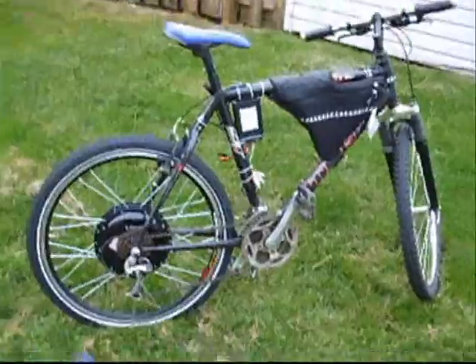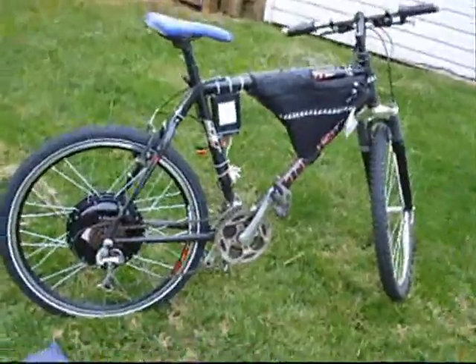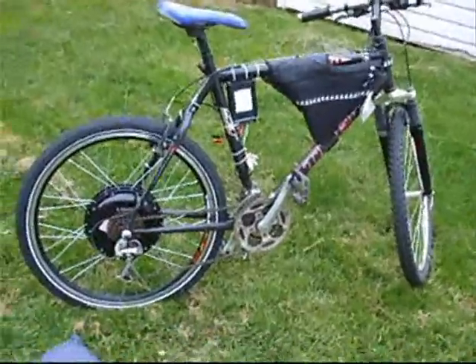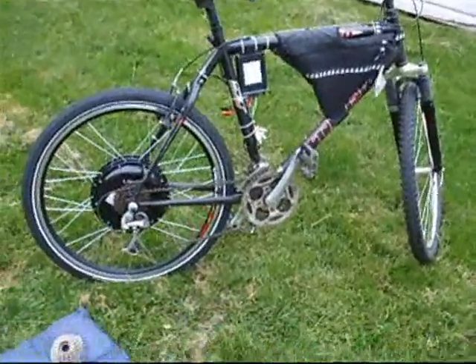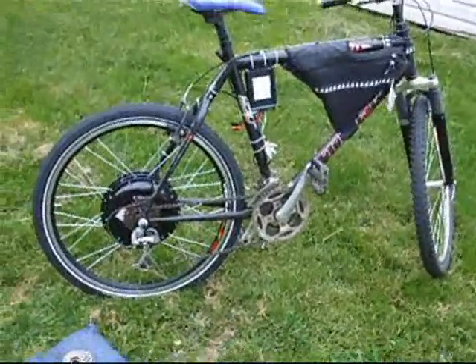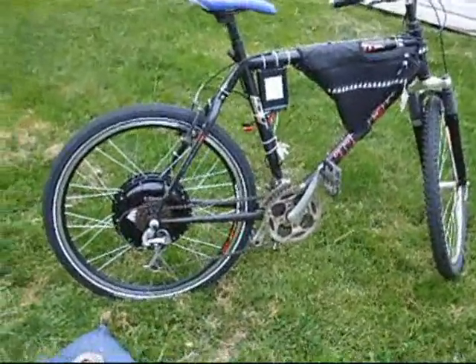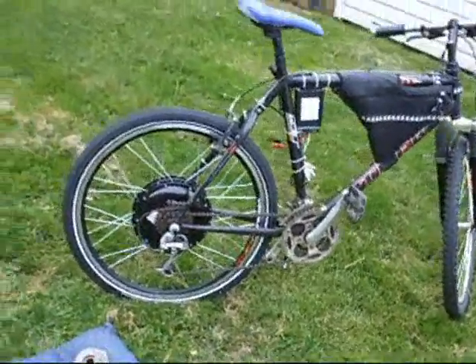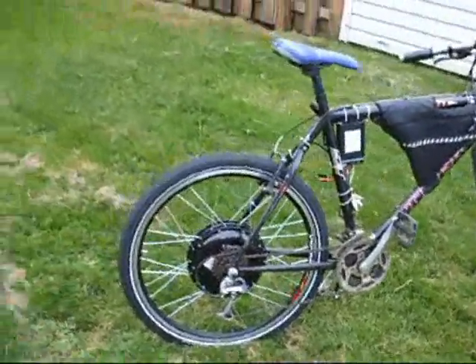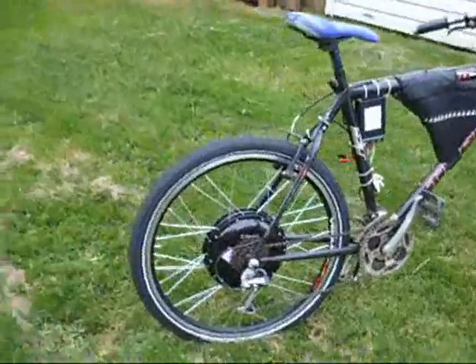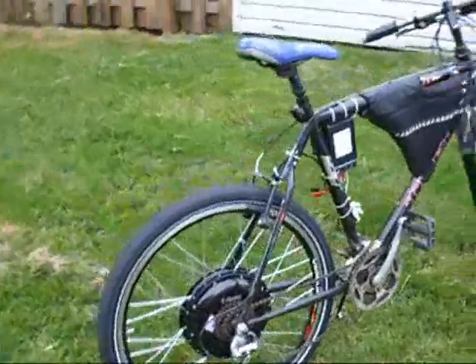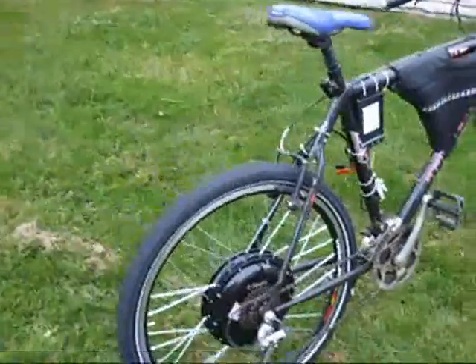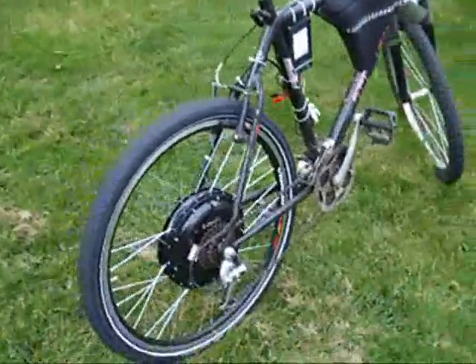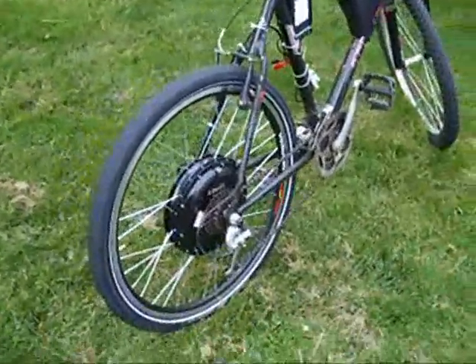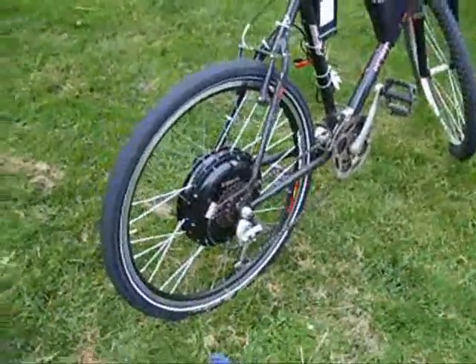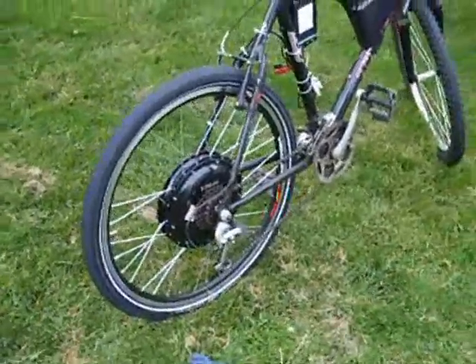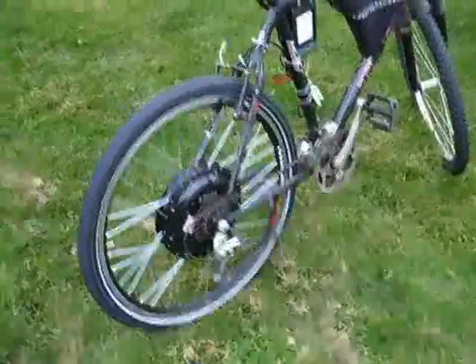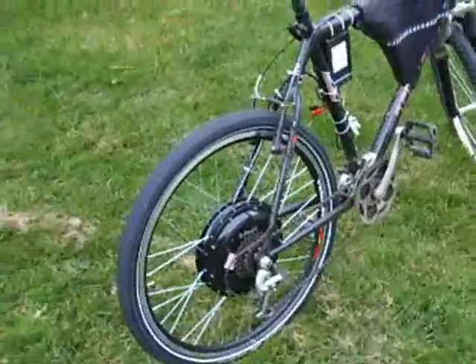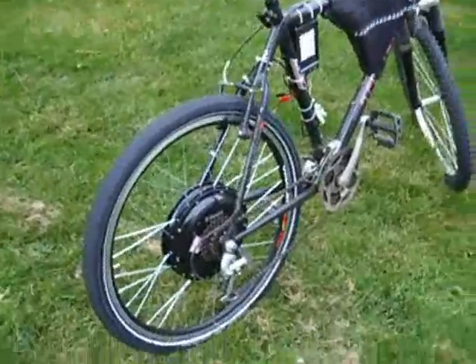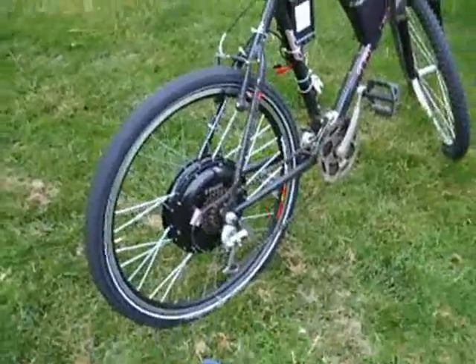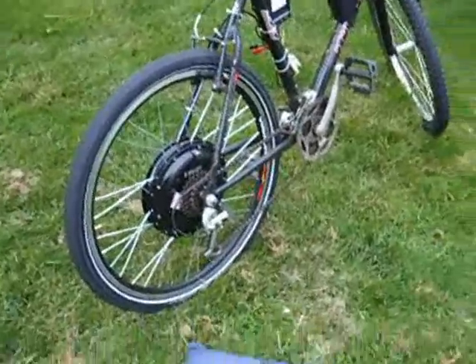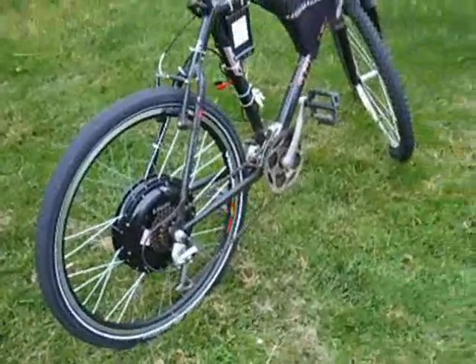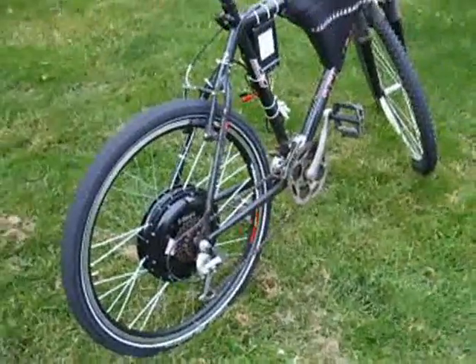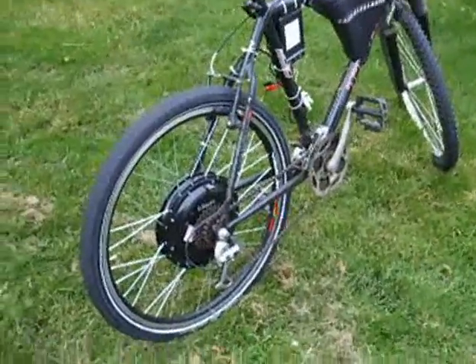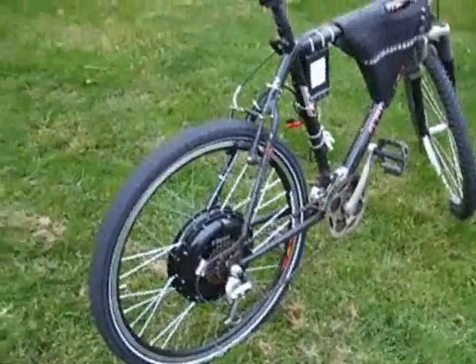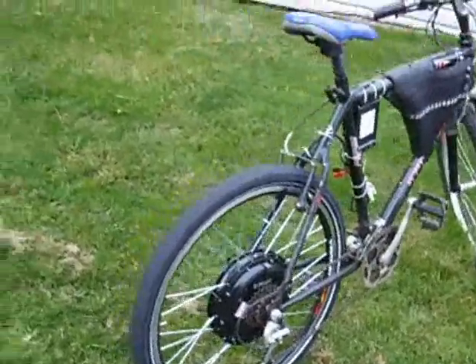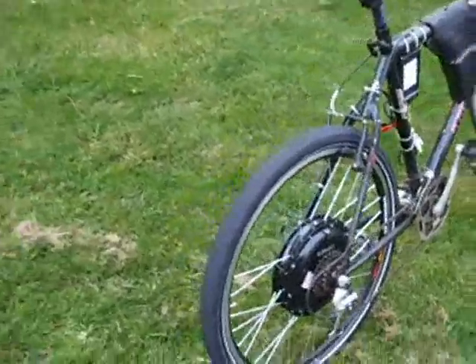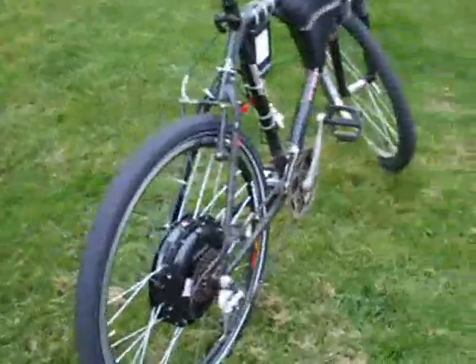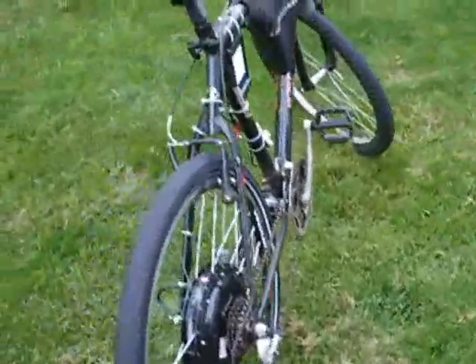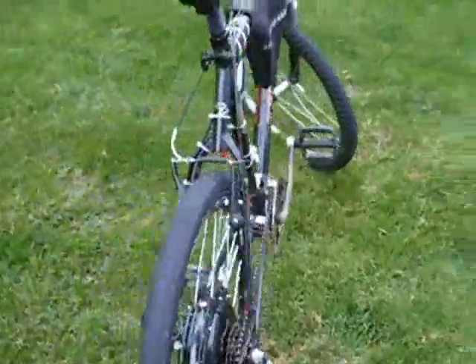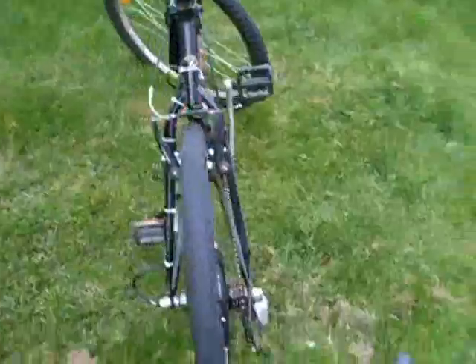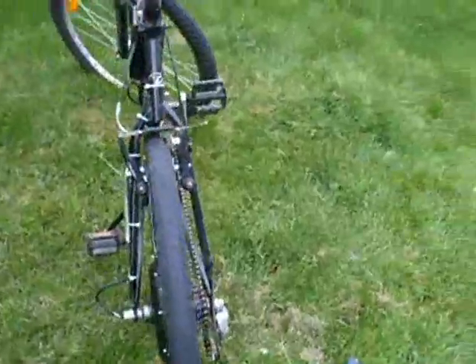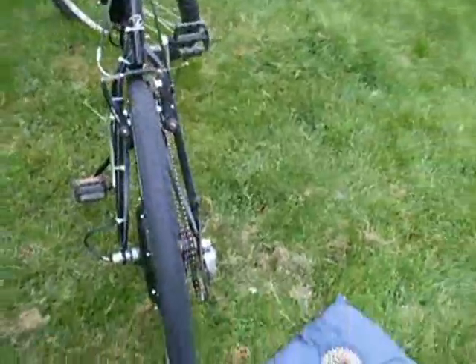Not too long ago, I got my hands on a rear wheel e-bike kit hub motor and finally got the time to put it on the bike and shoot a video to show how I went about making it fit.